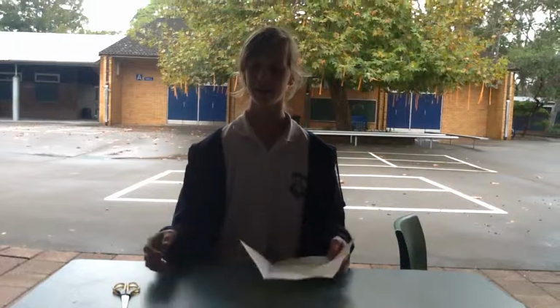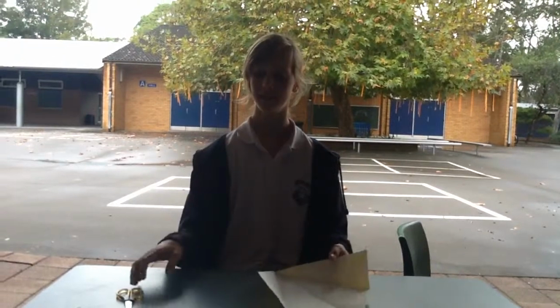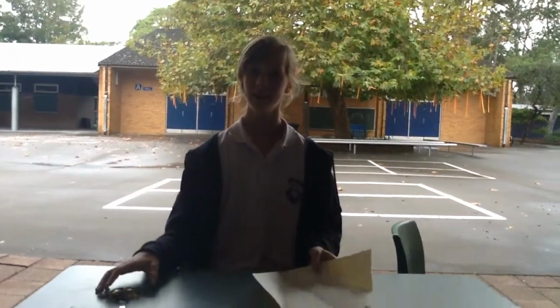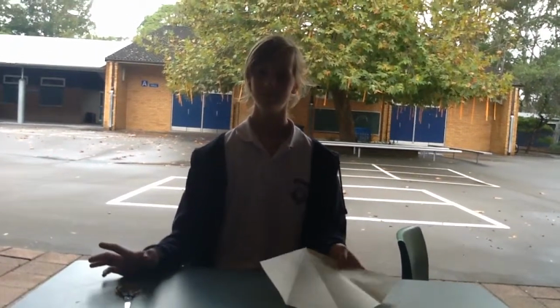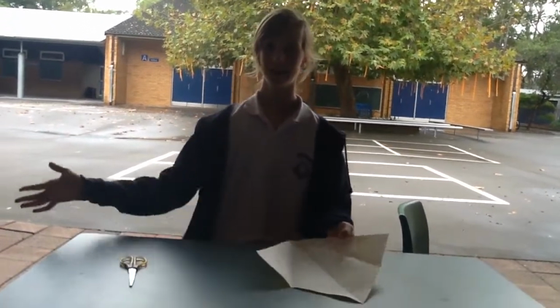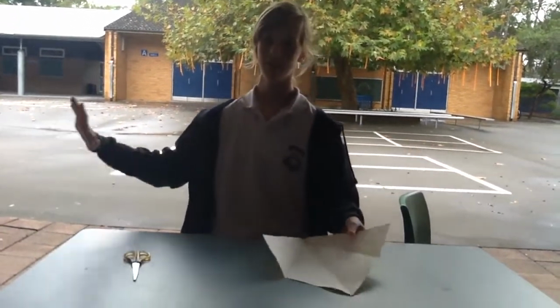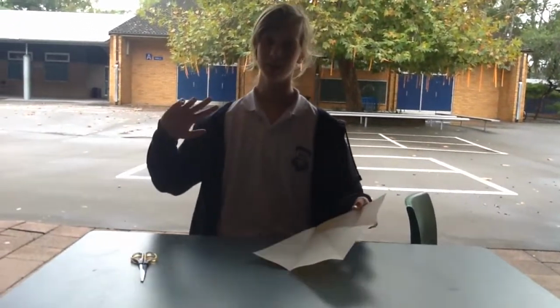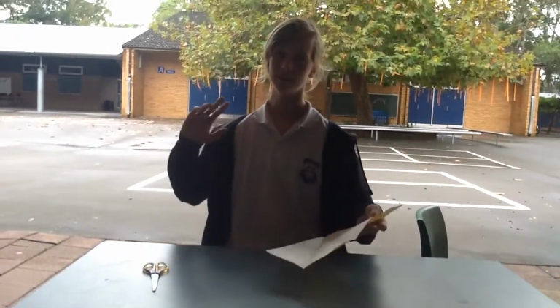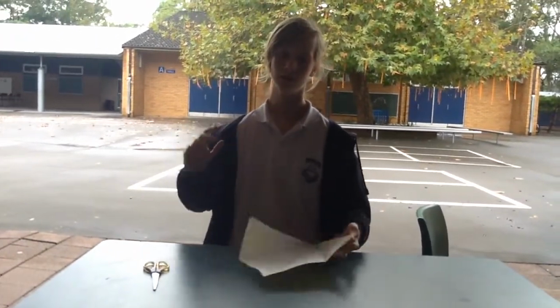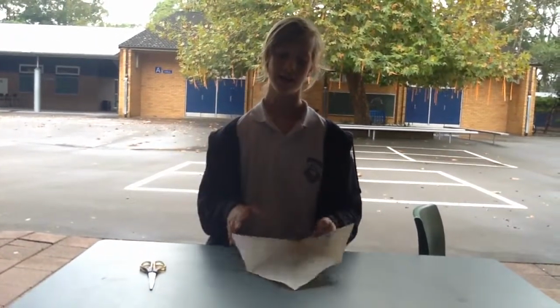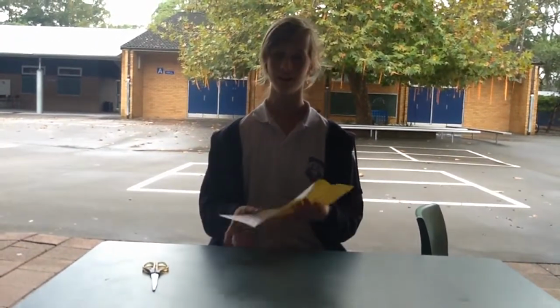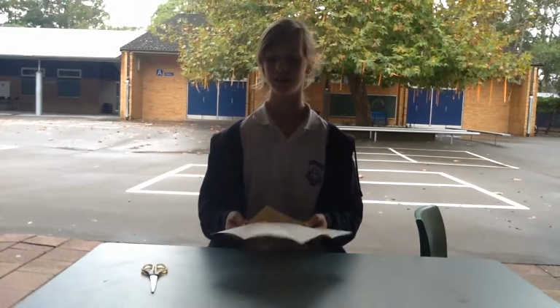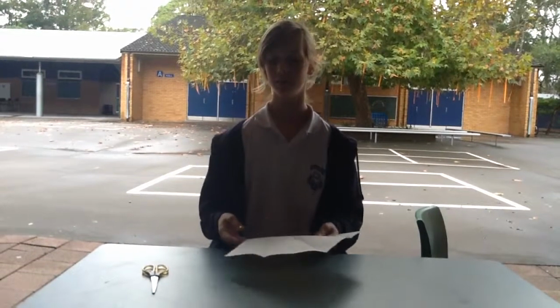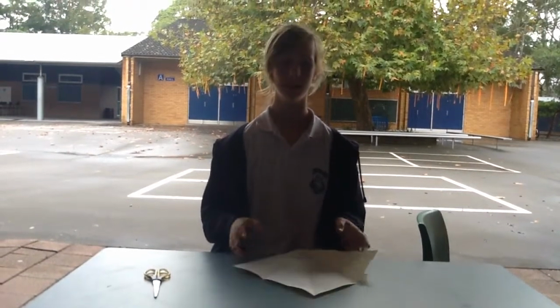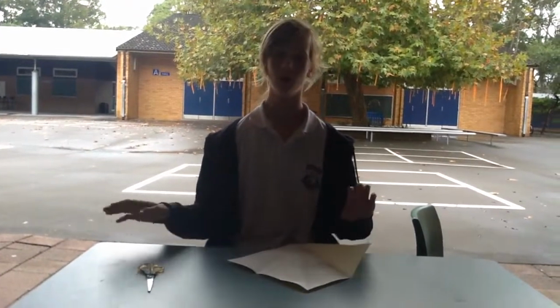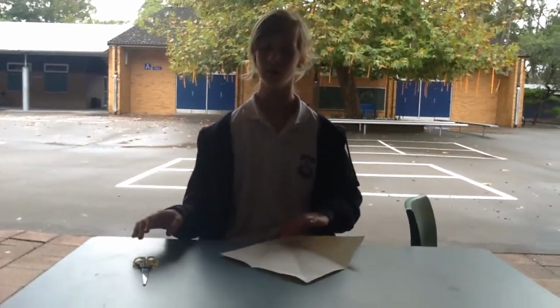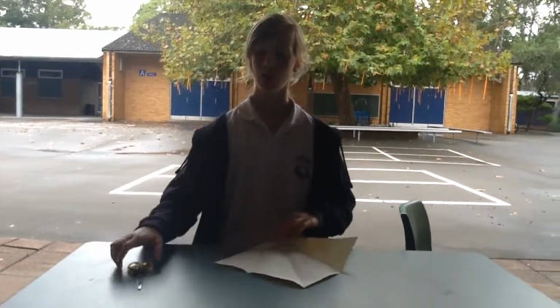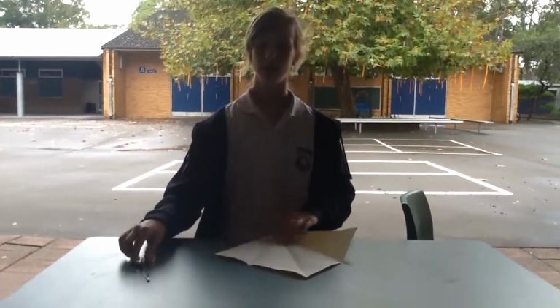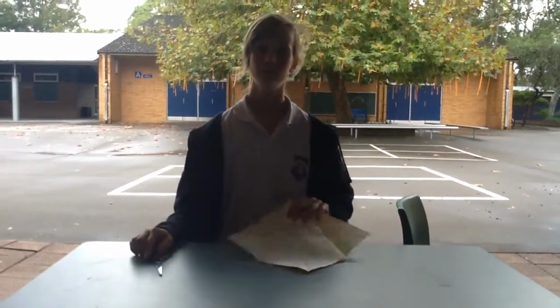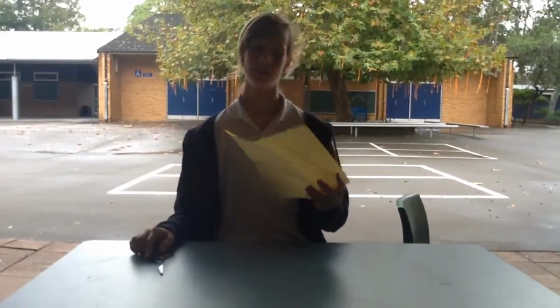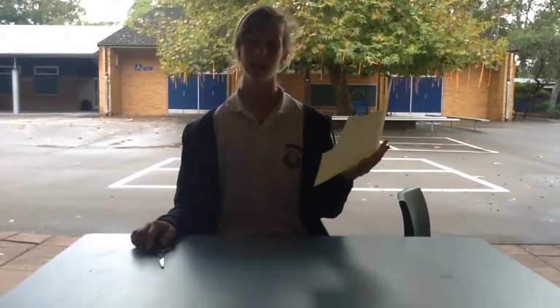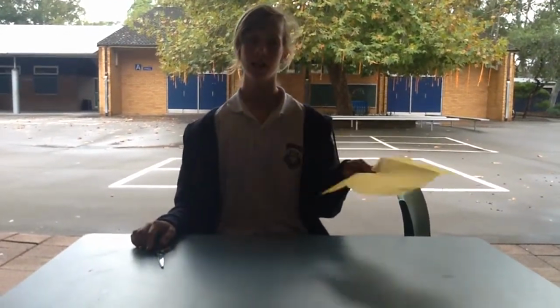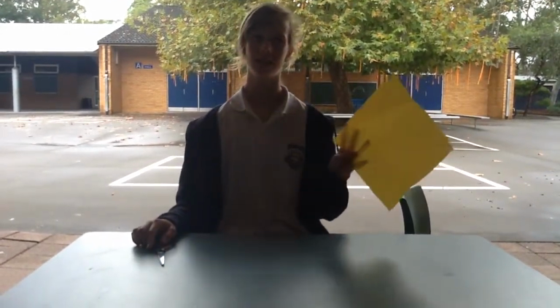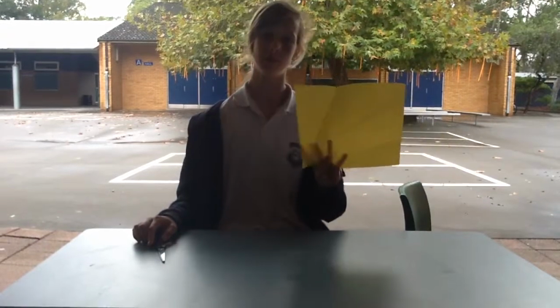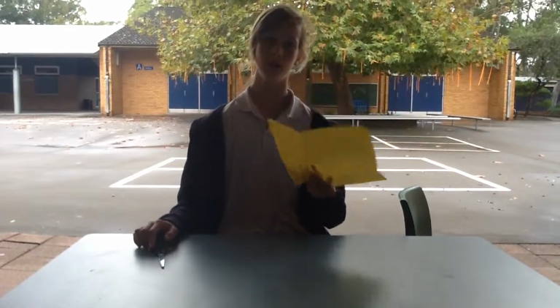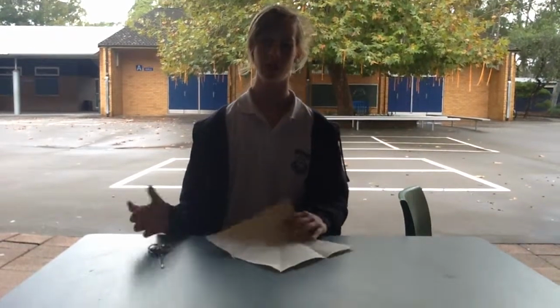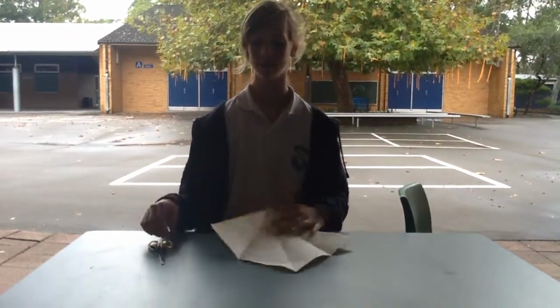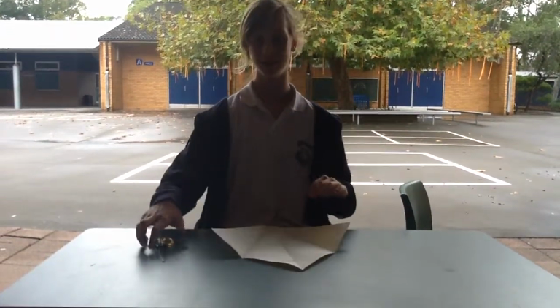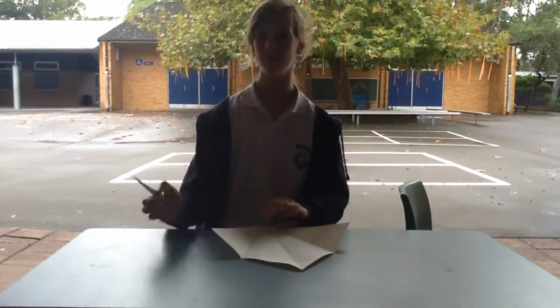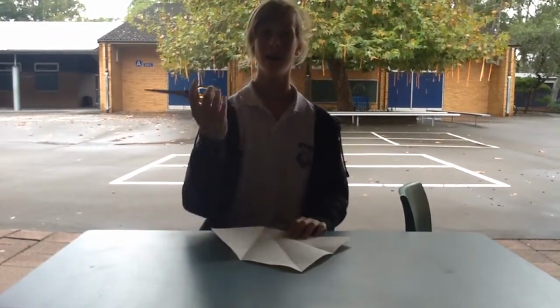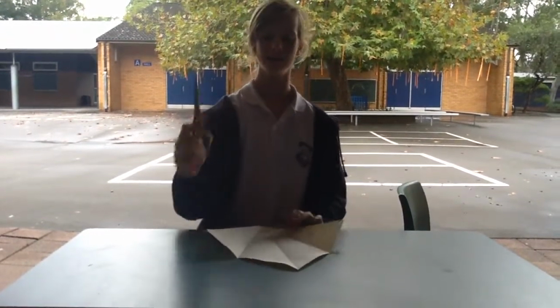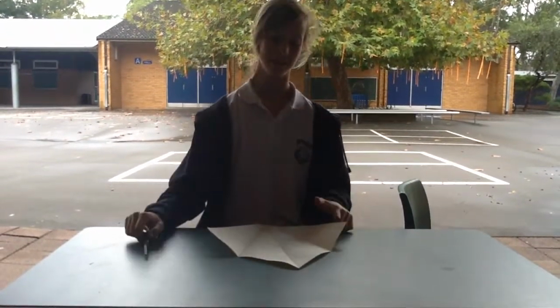My name is Laura and I'm going to be making a whale. You need a coloured piece of paper — you don't have to have a coloured piece of paper — and a set of scissors.